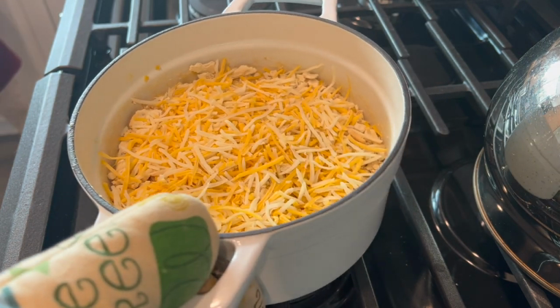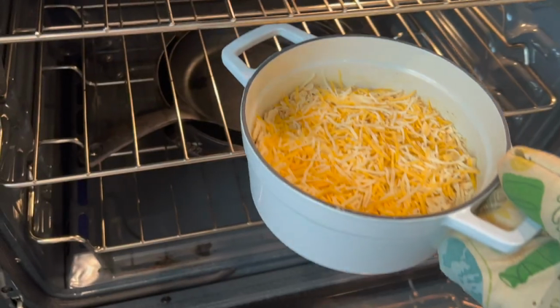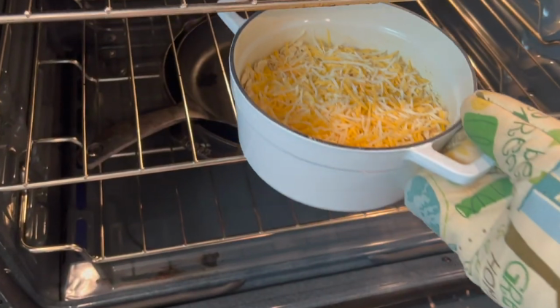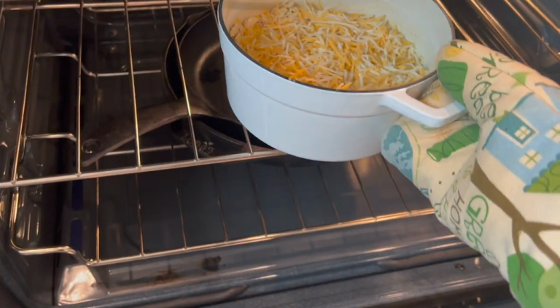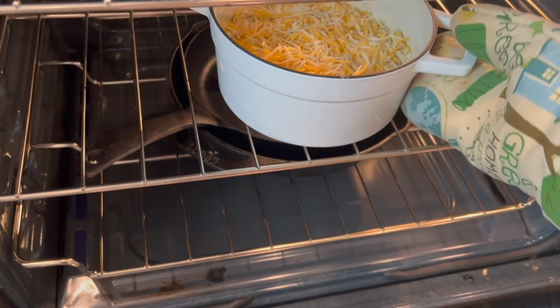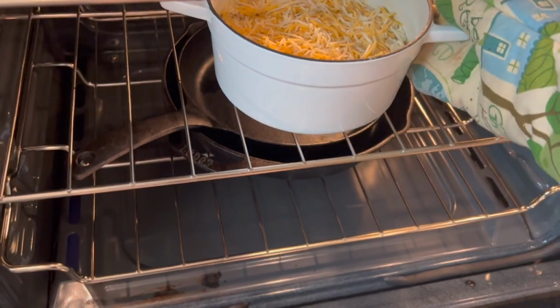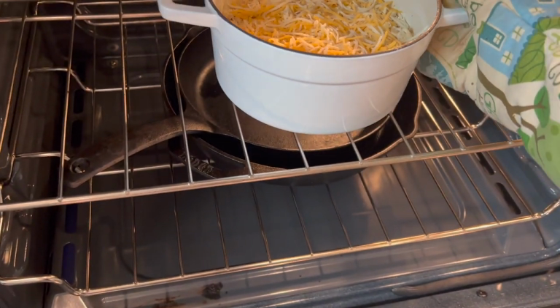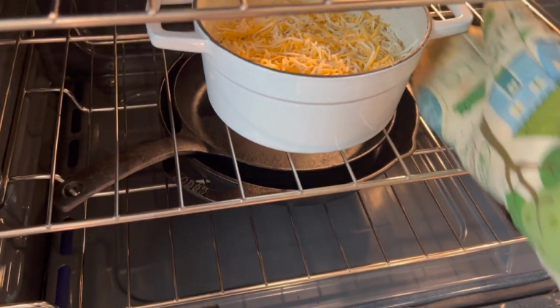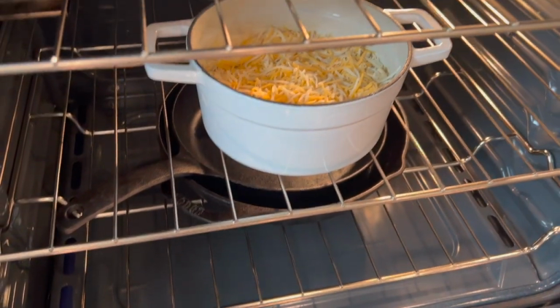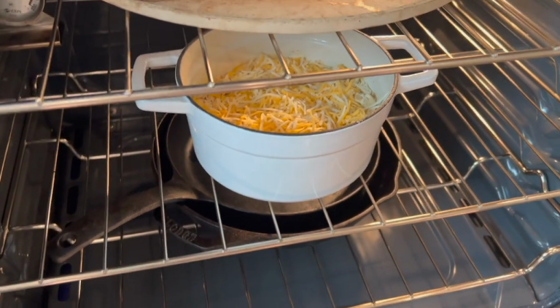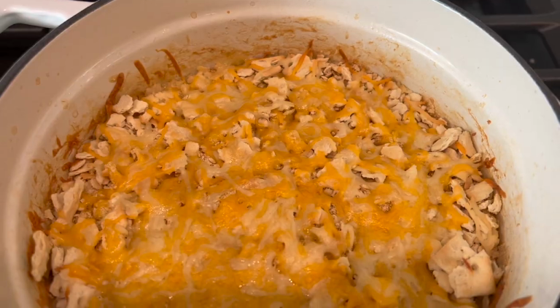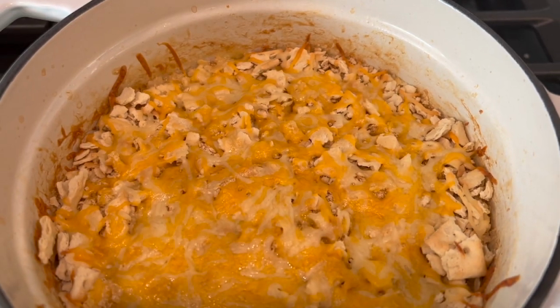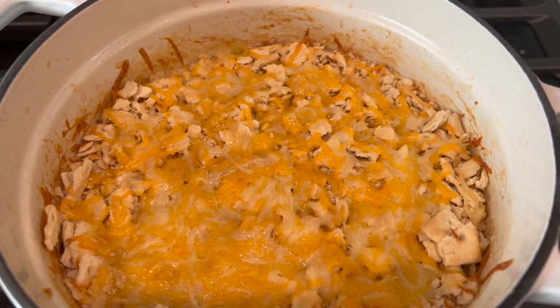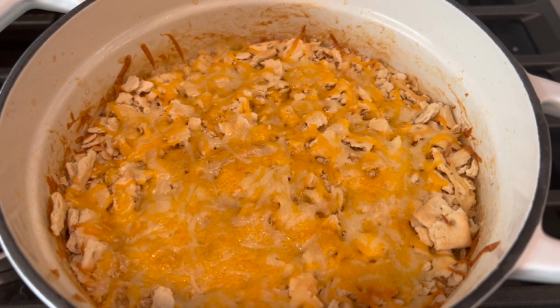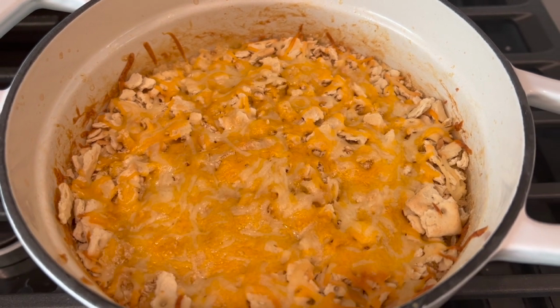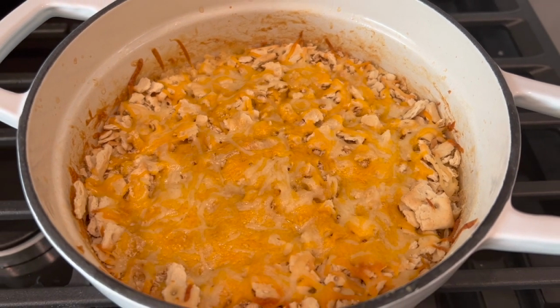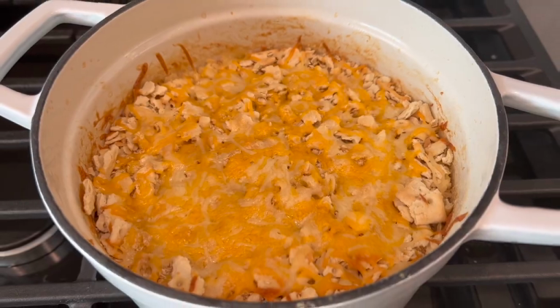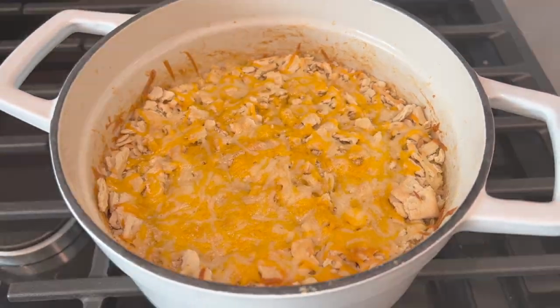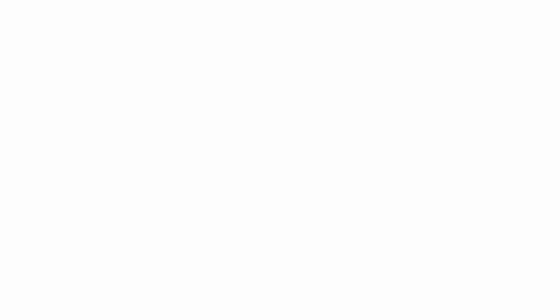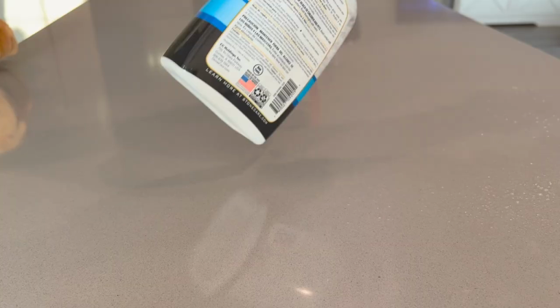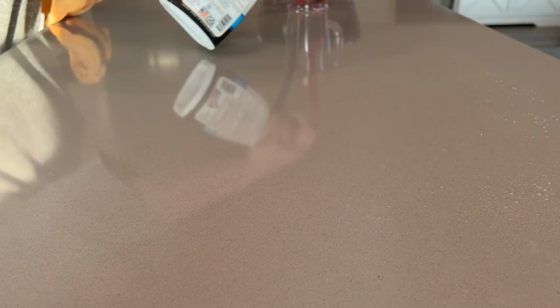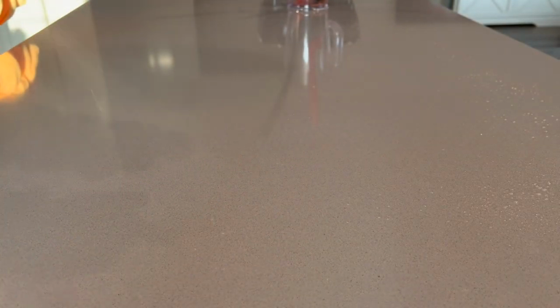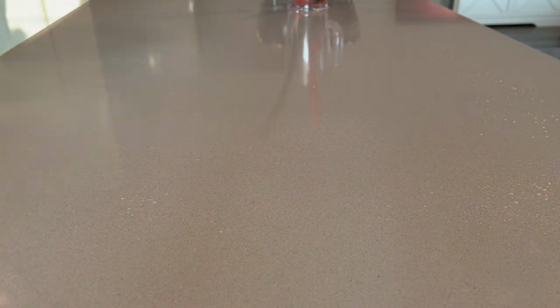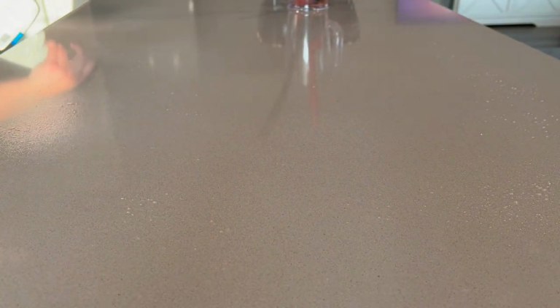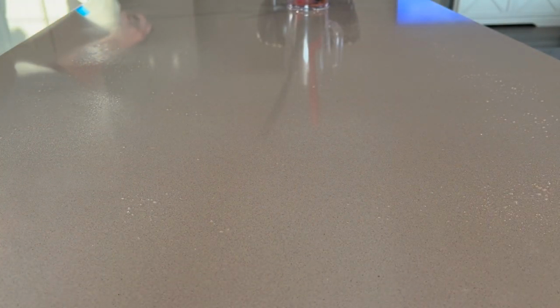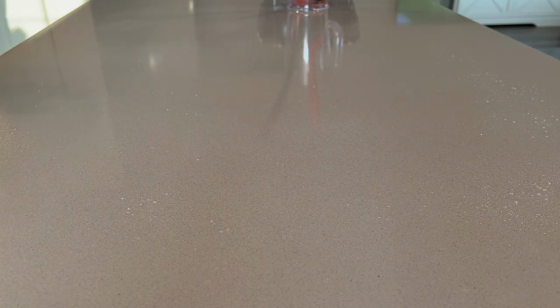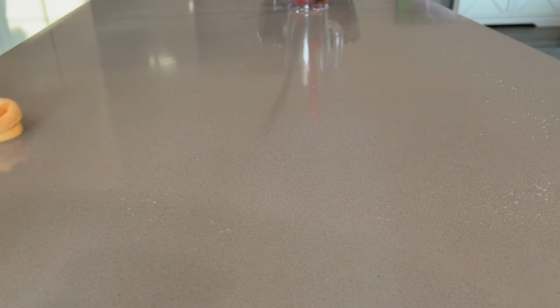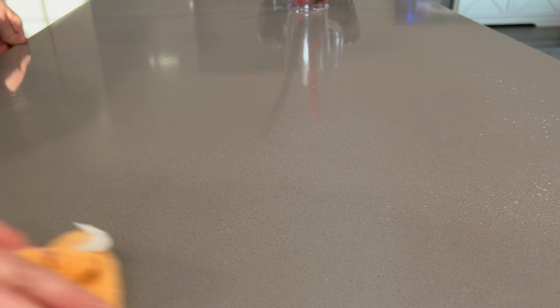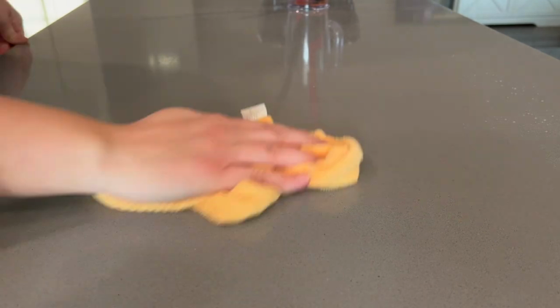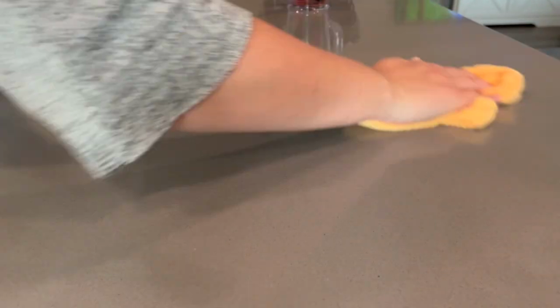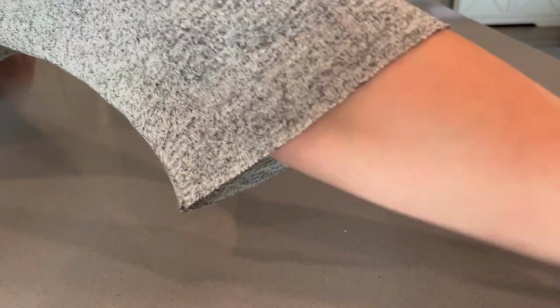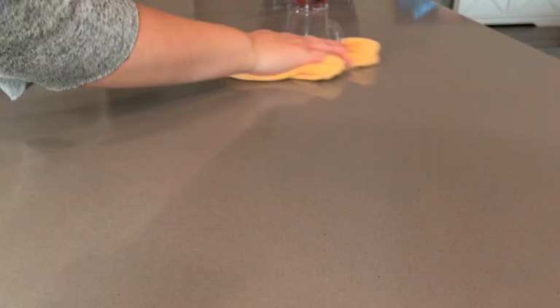While this tasted fine, it could have been creamier — maybe adding some cream cheese or just something else would have made it a little bit better. After dinner, I thought I would test out Juan's new lunchbox before using it to pack his lunch for work.